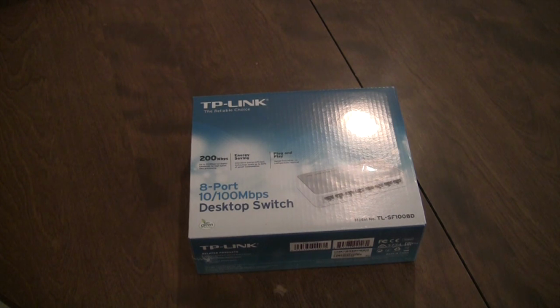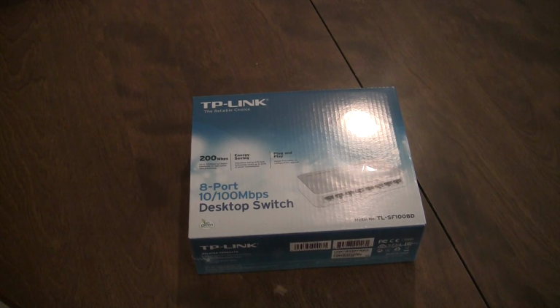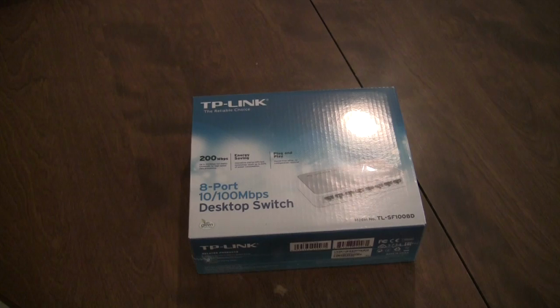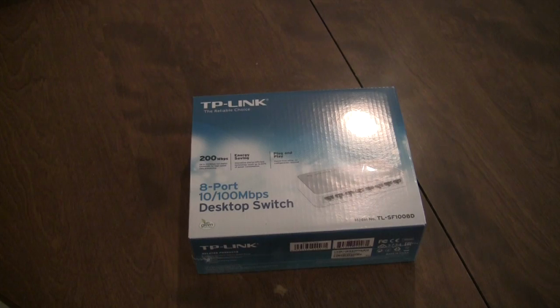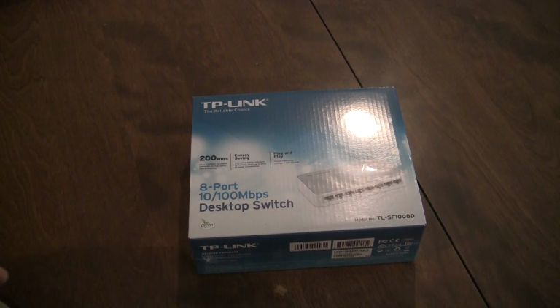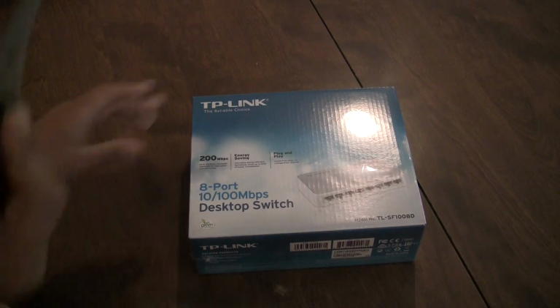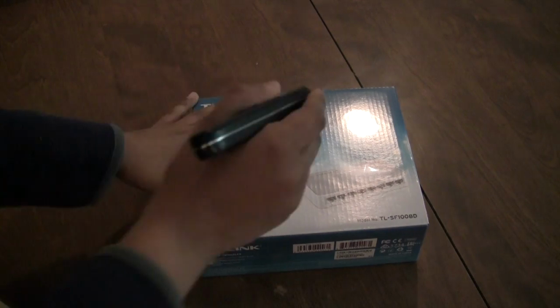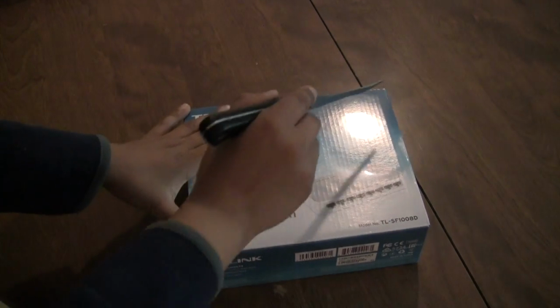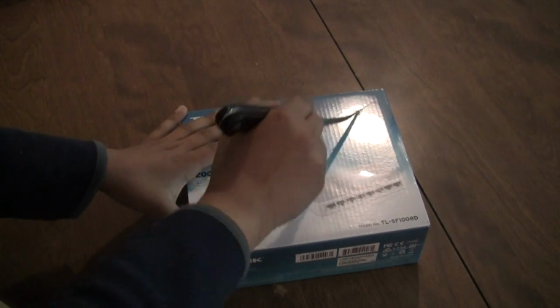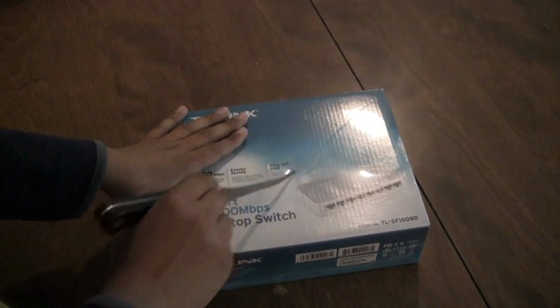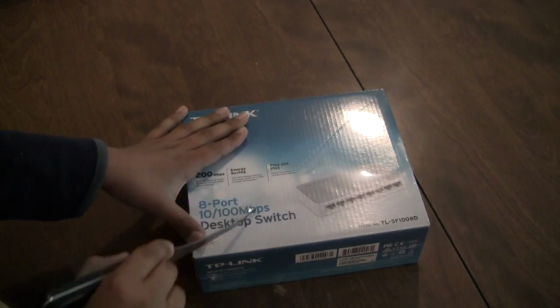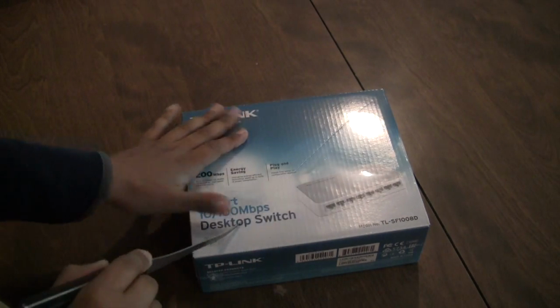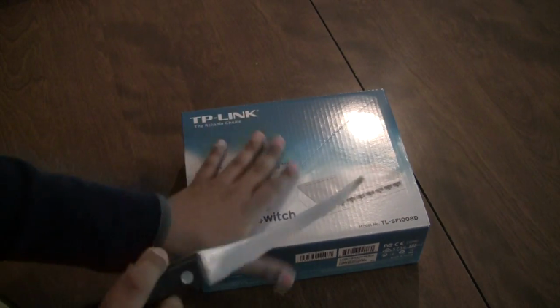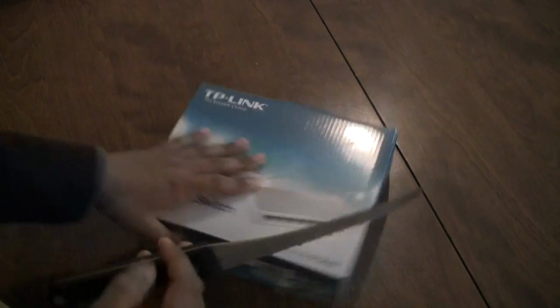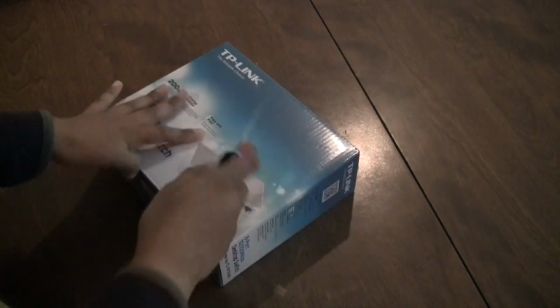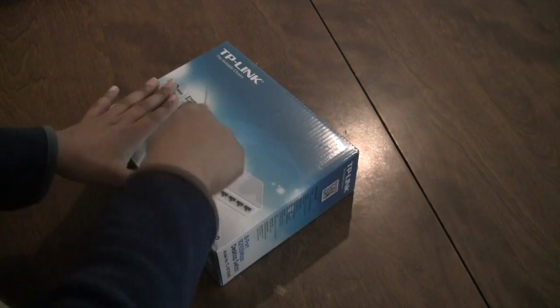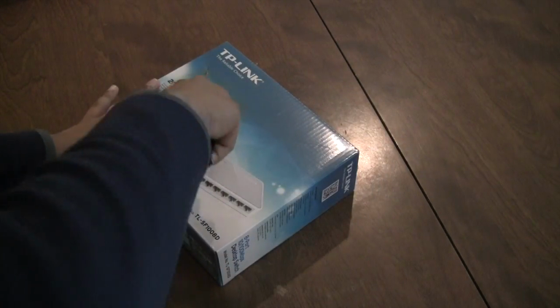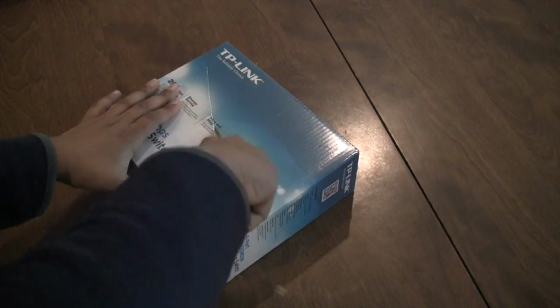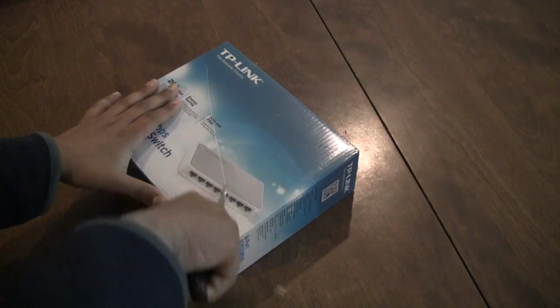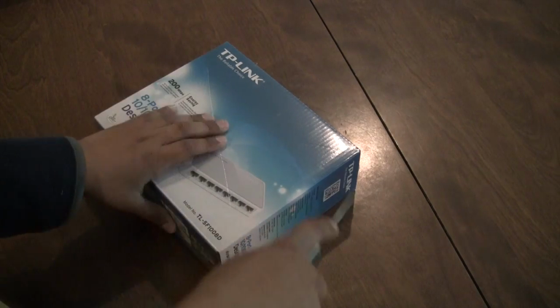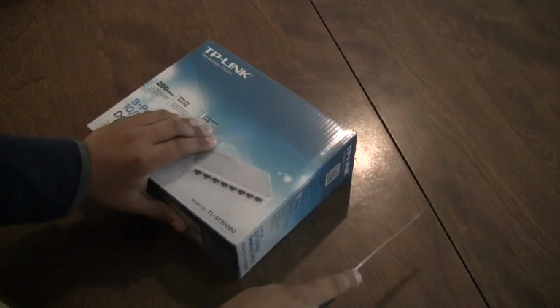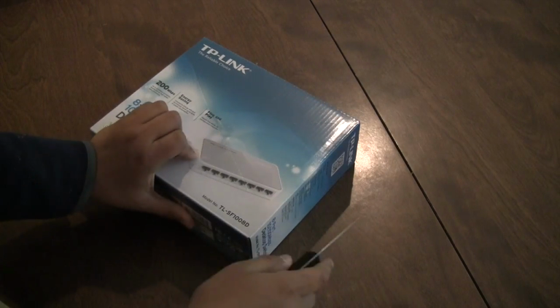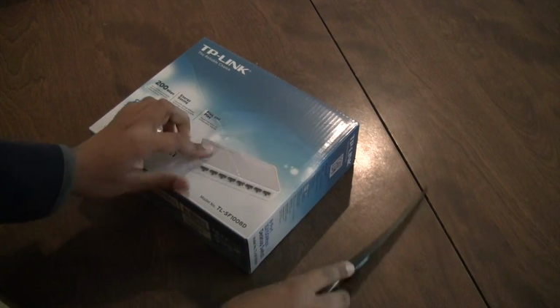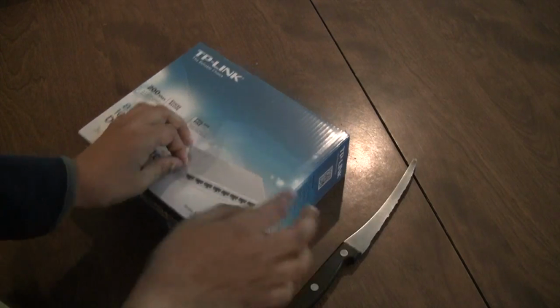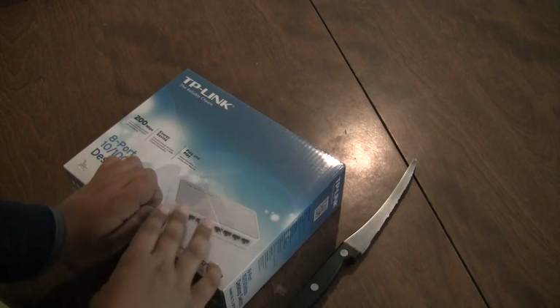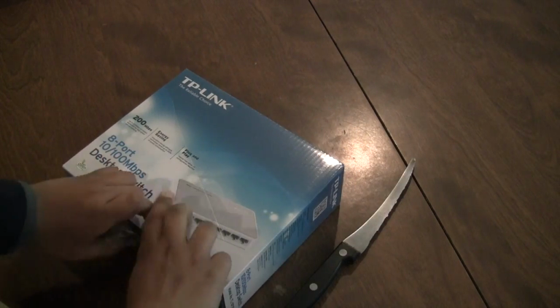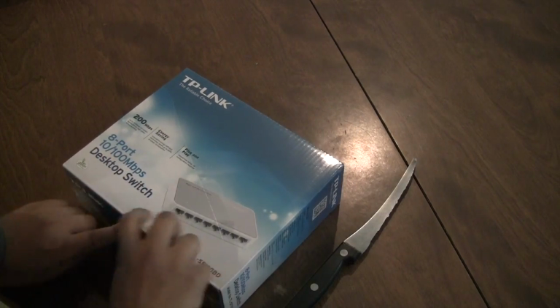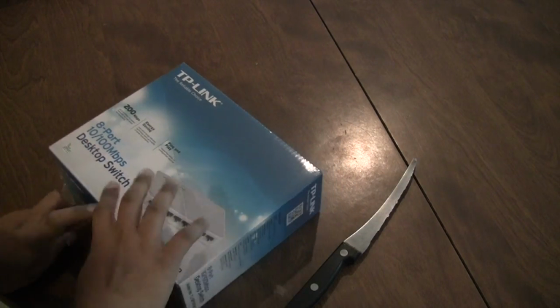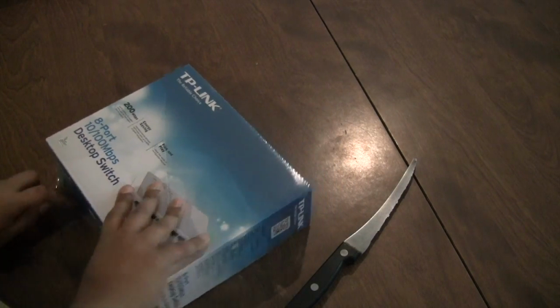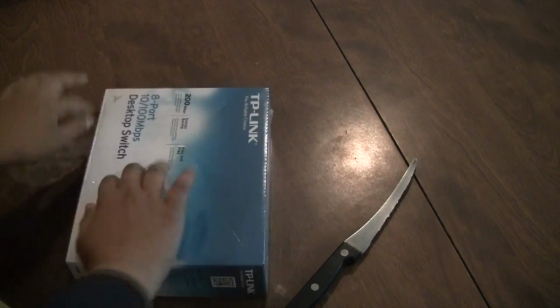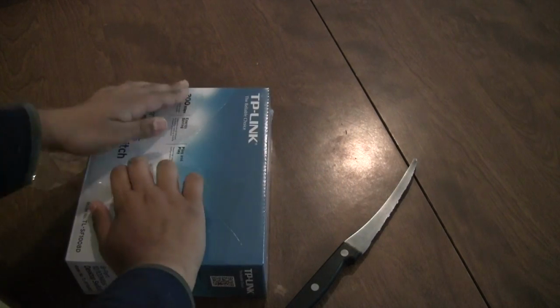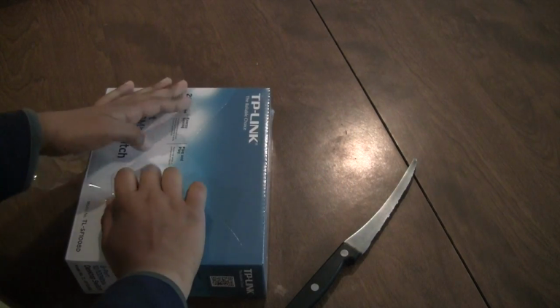Let's get into this video. I got this in the box from Amazon, and now I'm just going to cut through the box. Let me open the box now.